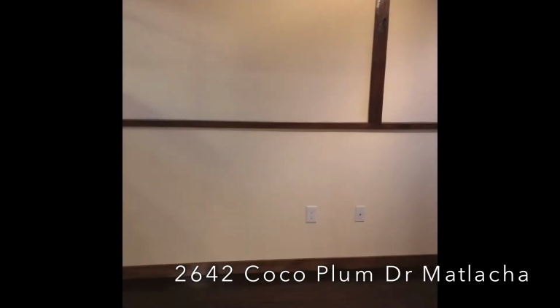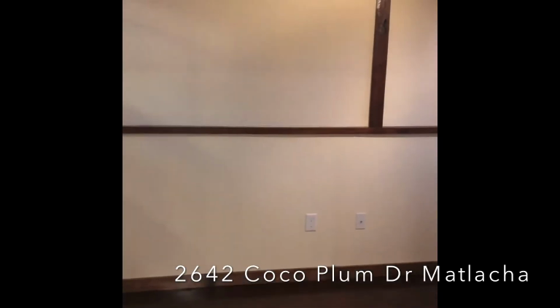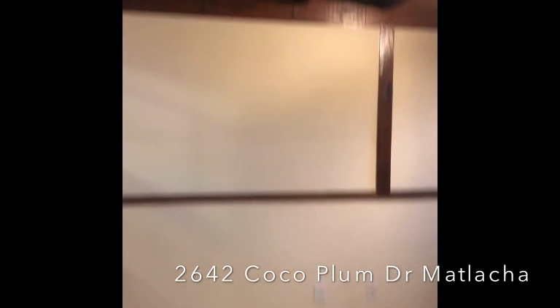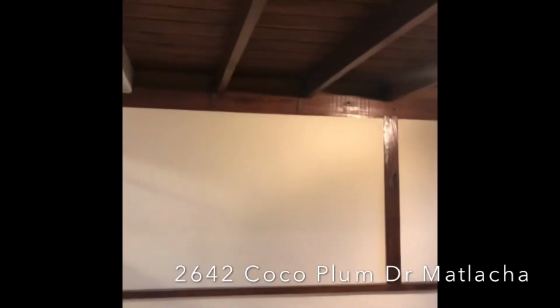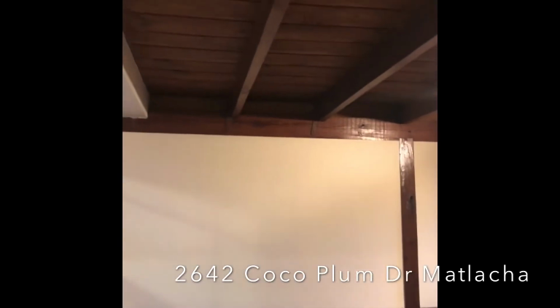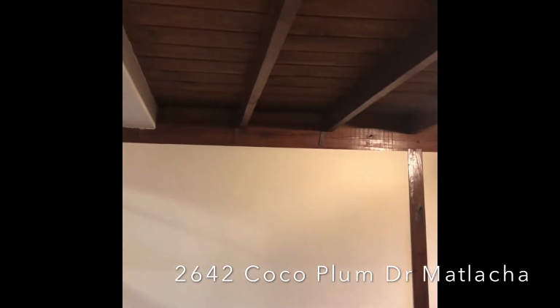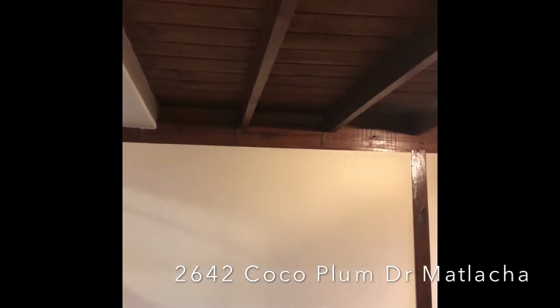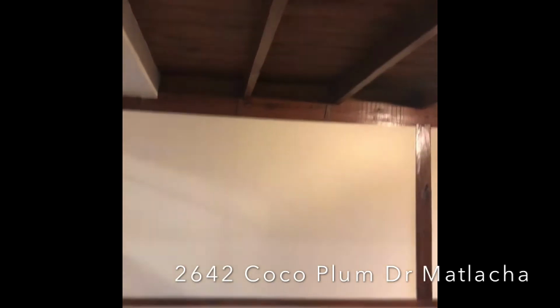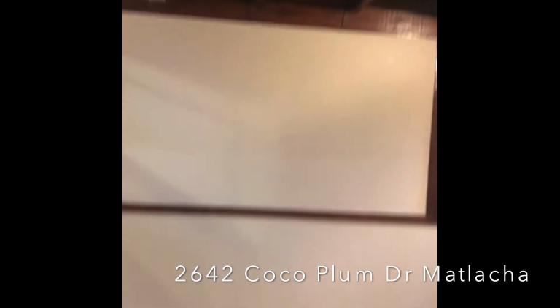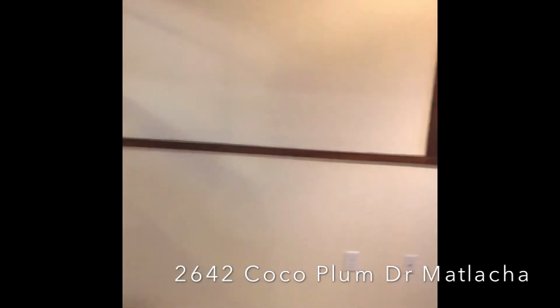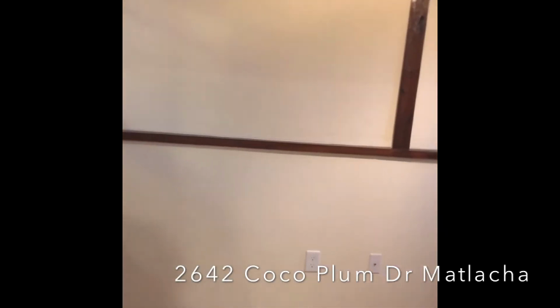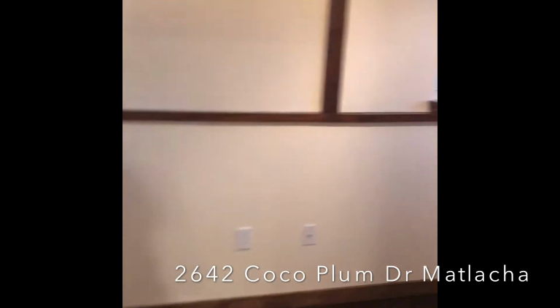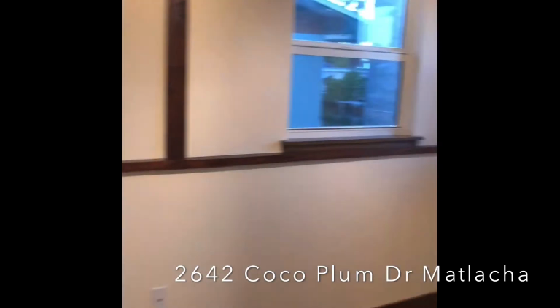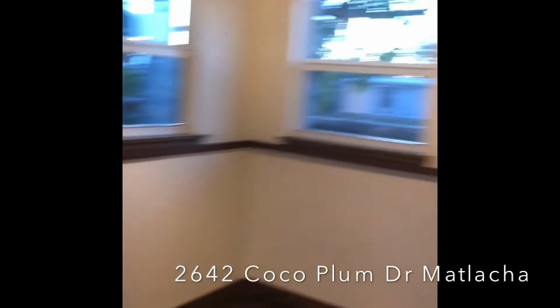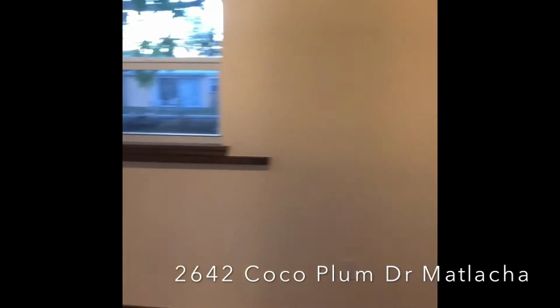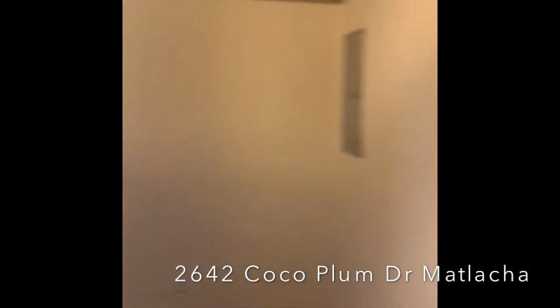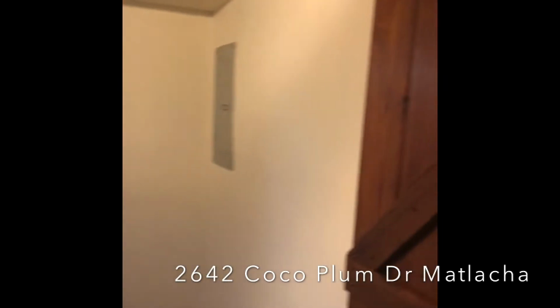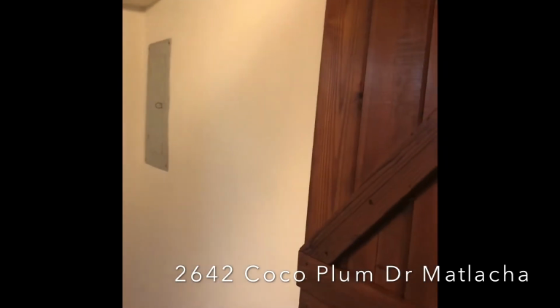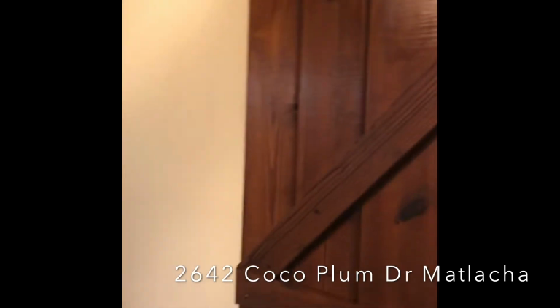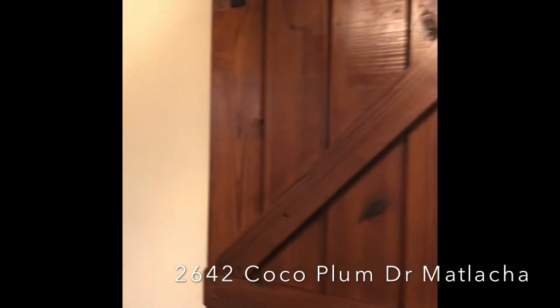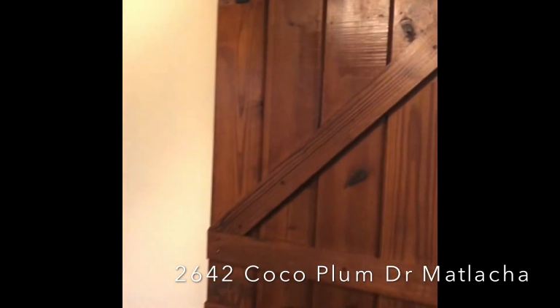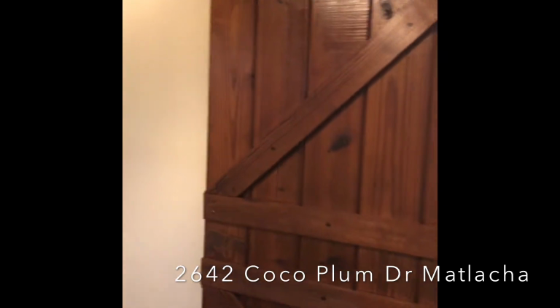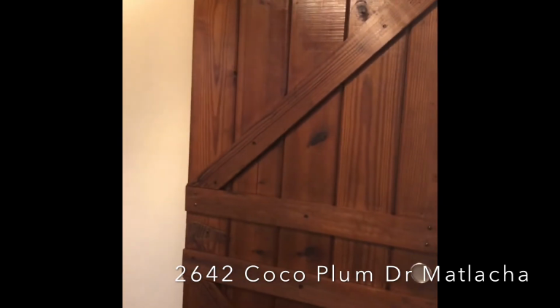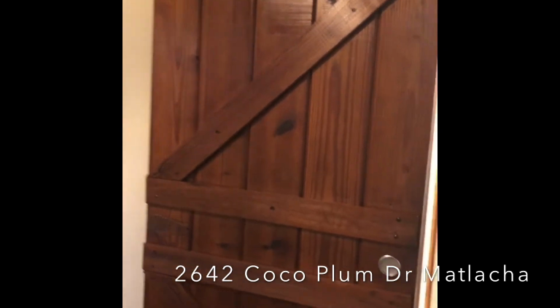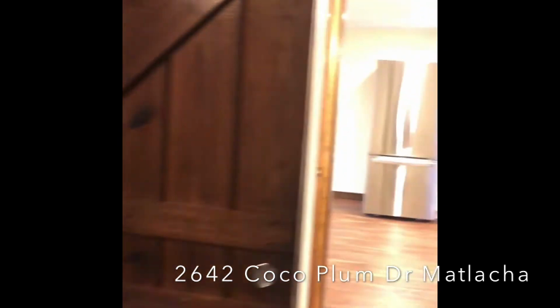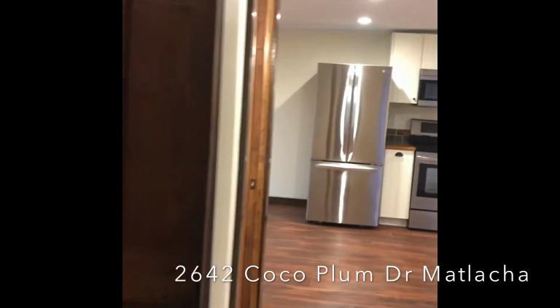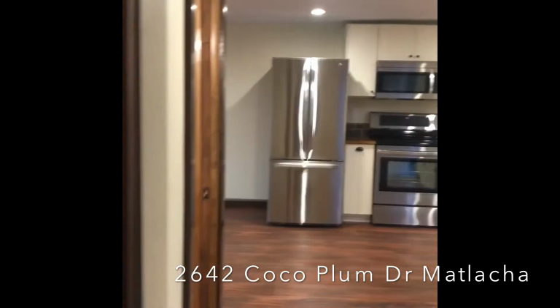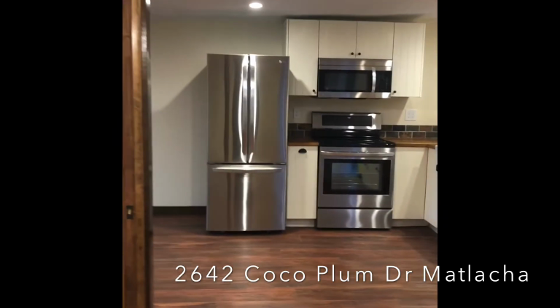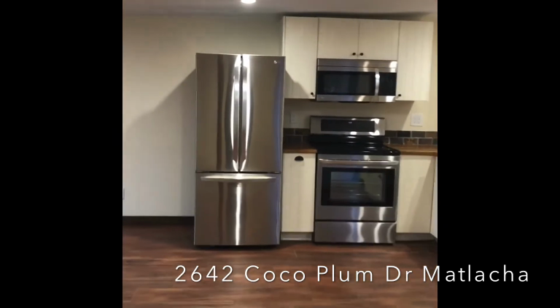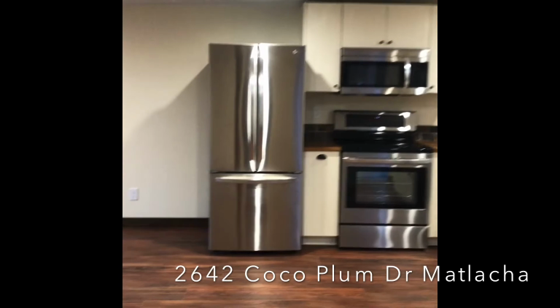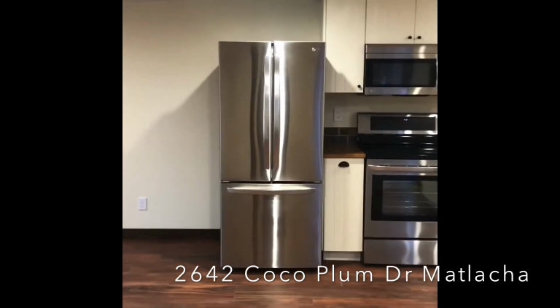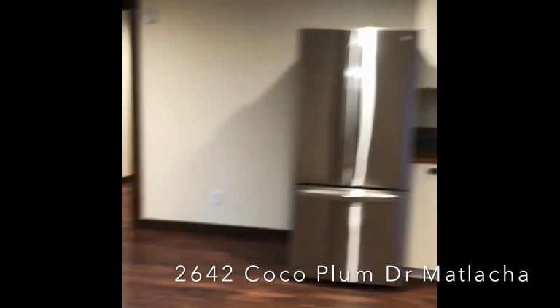Original bedroom — get a load of these ceilings. And also, with the period details still intact, there's a gorgeous little sliding door that was actually original, from what we know.